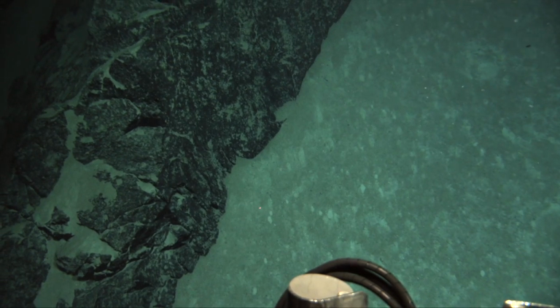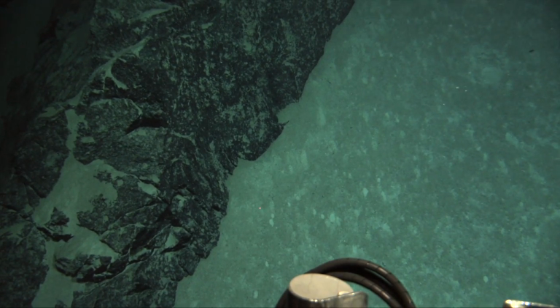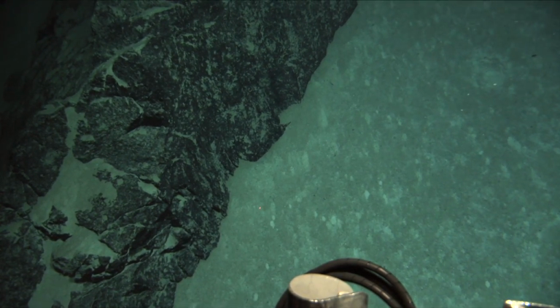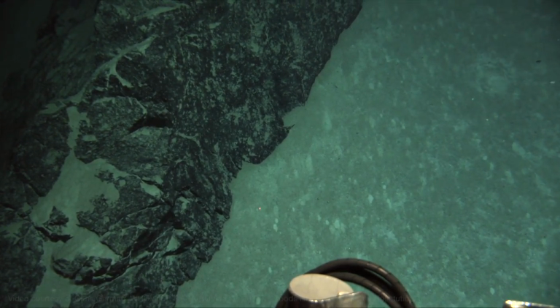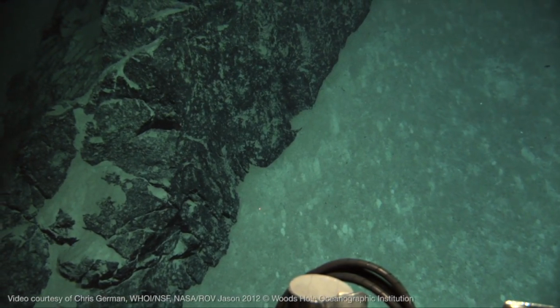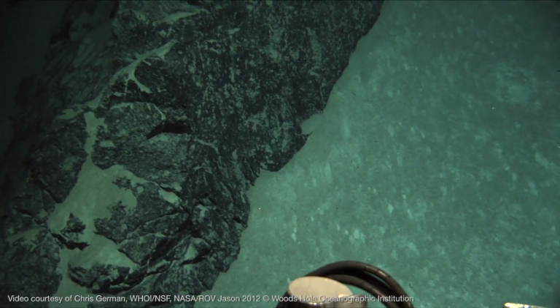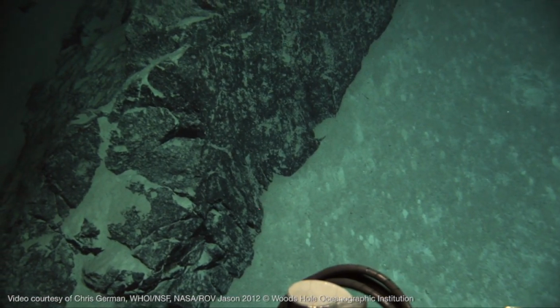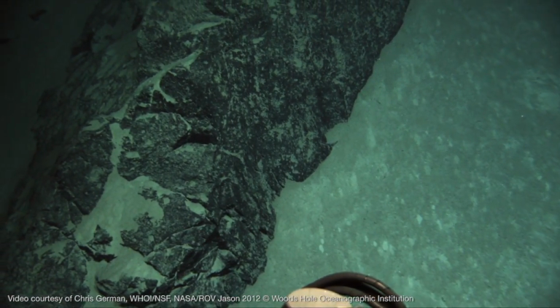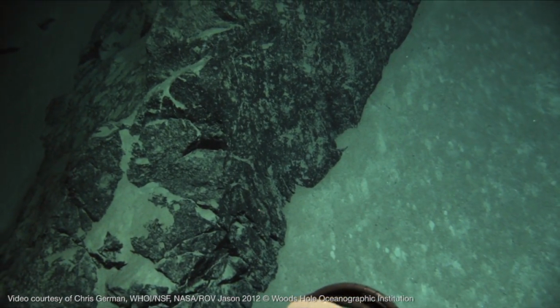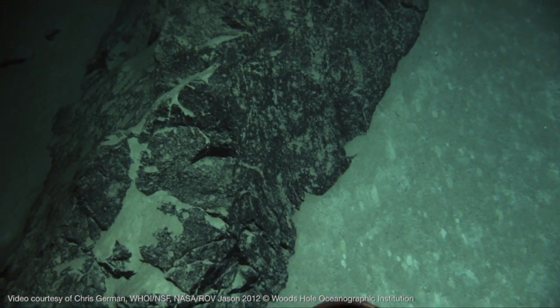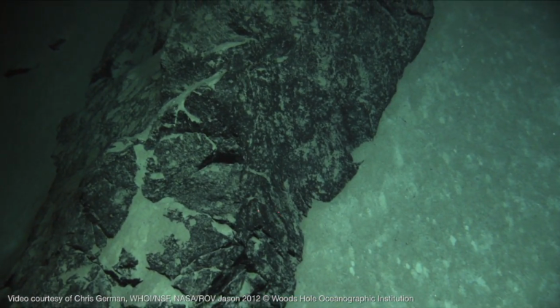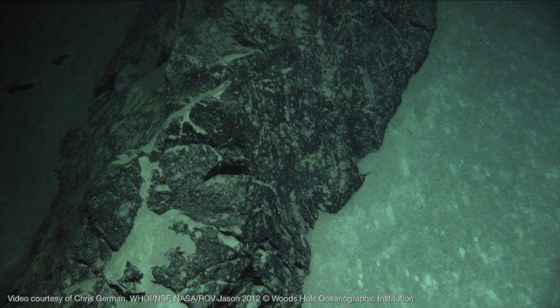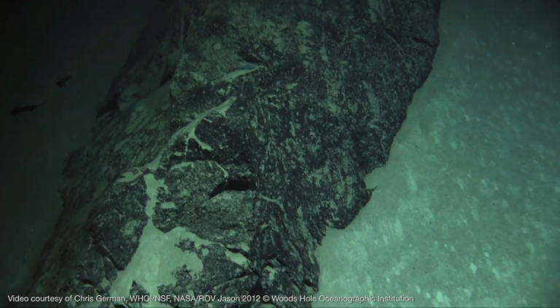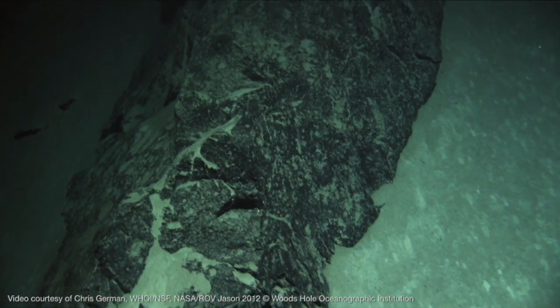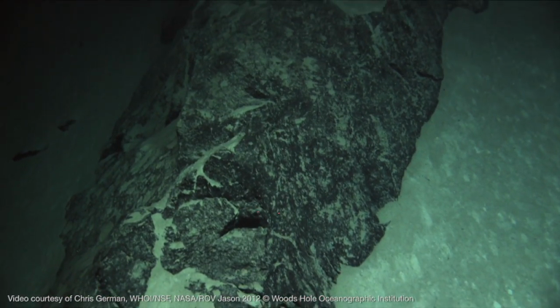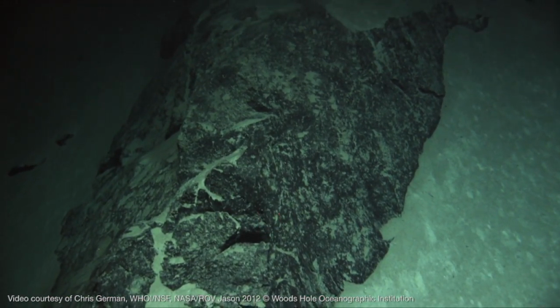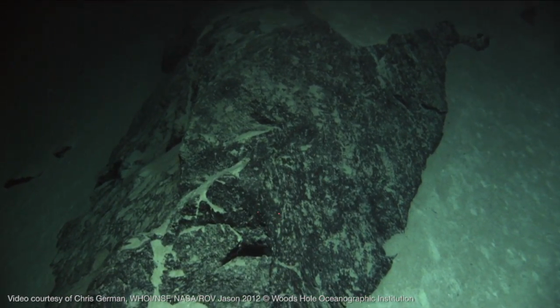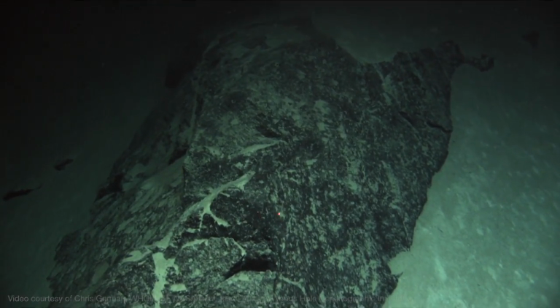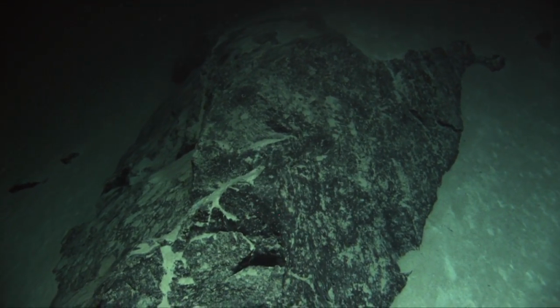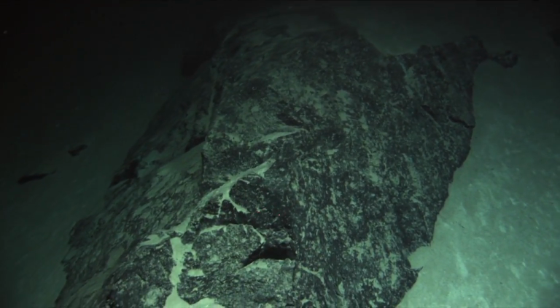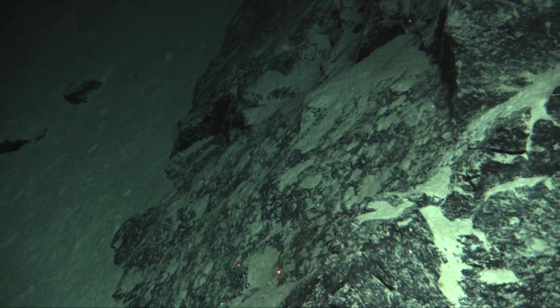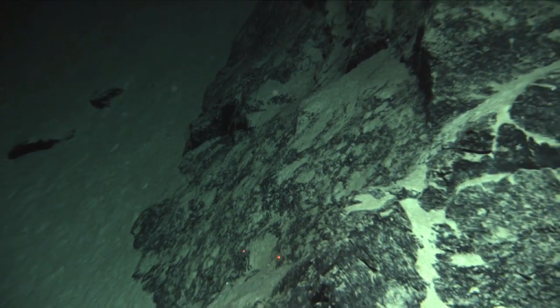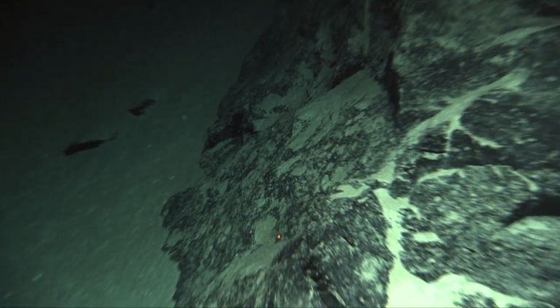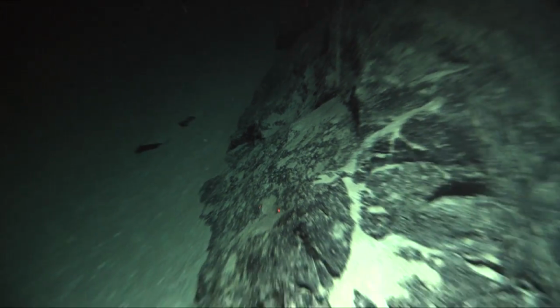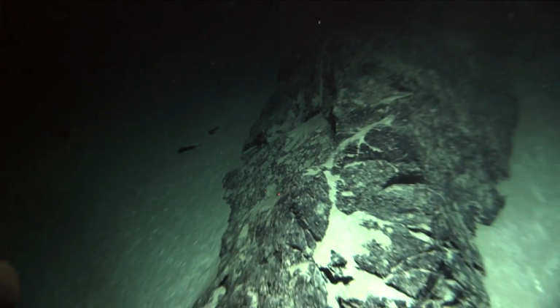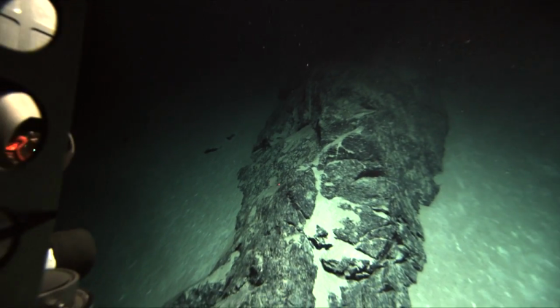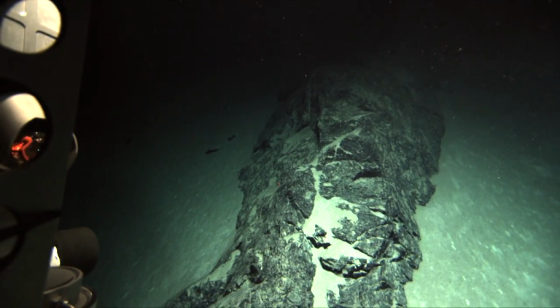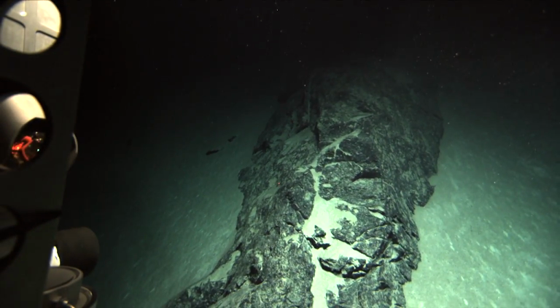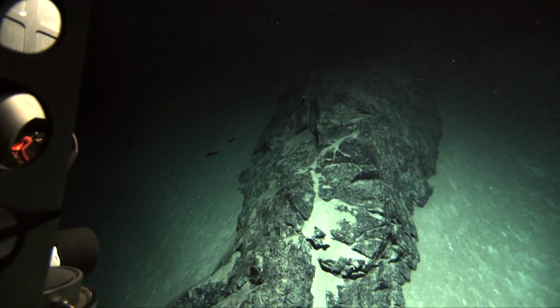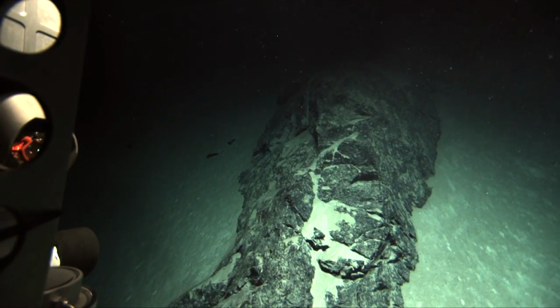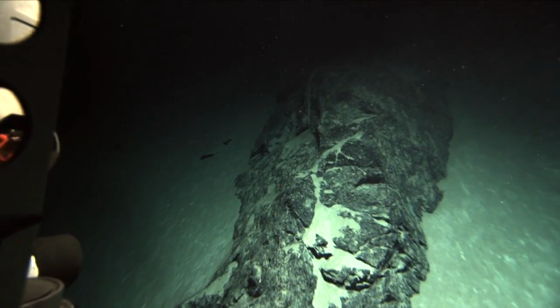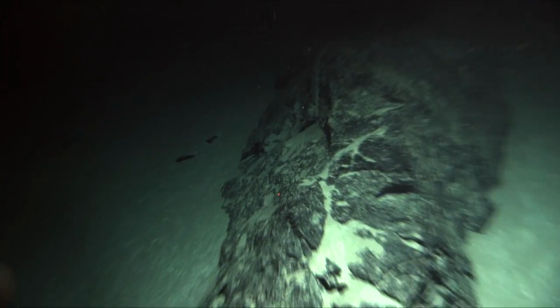Here we are, deep in the ocean, in the middle of the Caribbean, about 50 miles south of Grand Cayman. We go down to the part of the ocean which is completely dark if it weren't for the lights on this ROV, the Remotely Operated Vehicle.